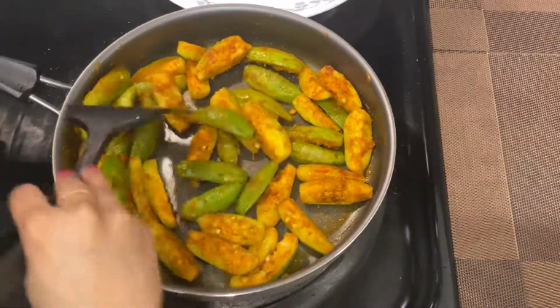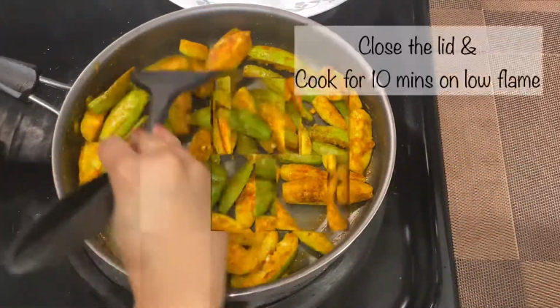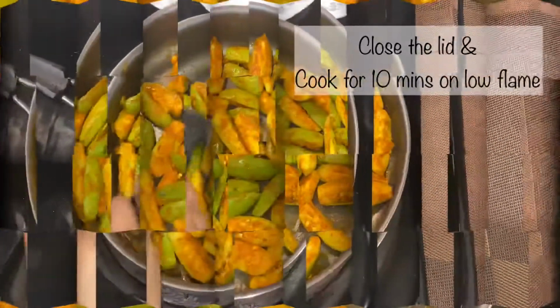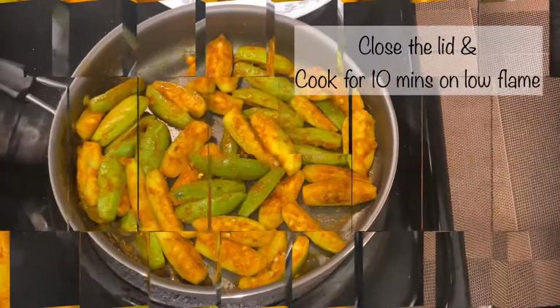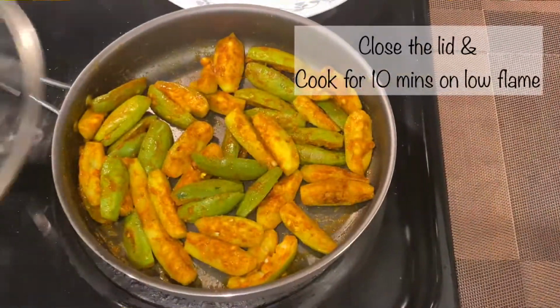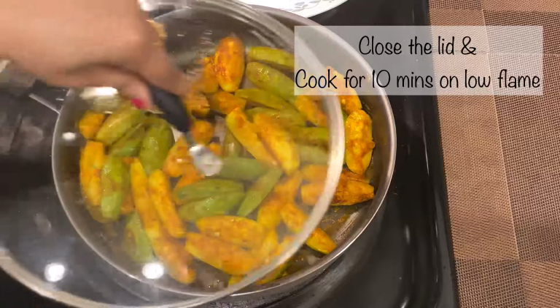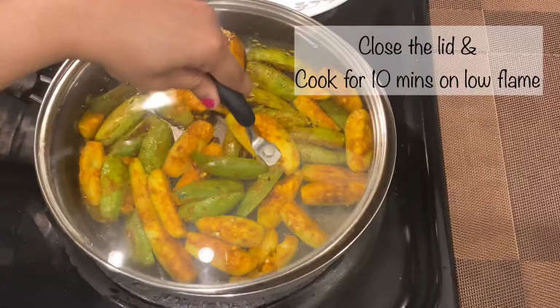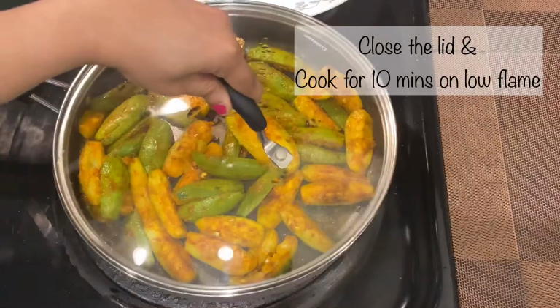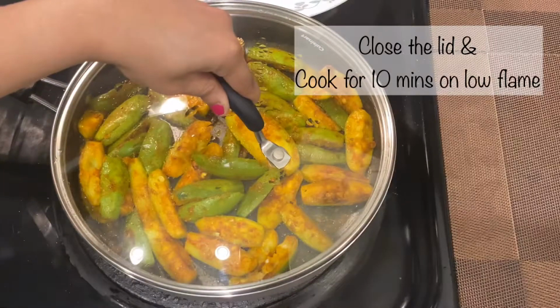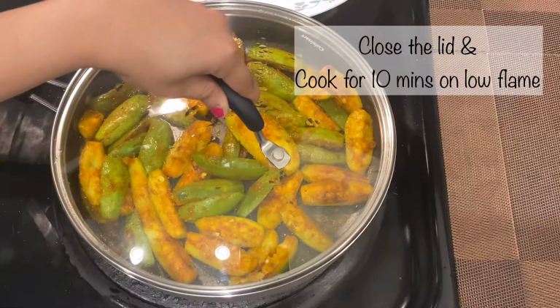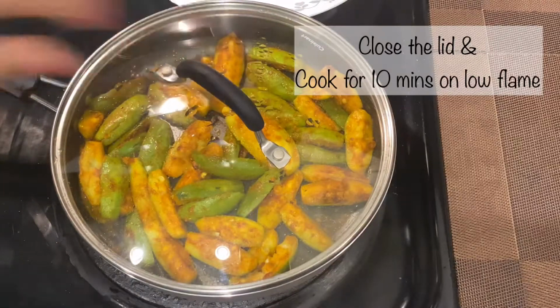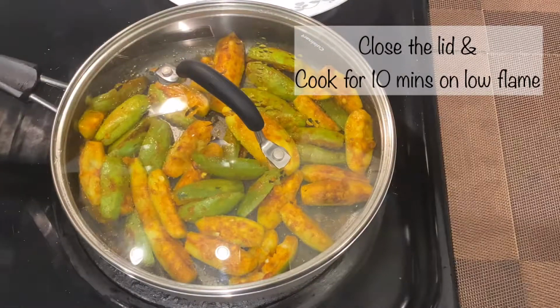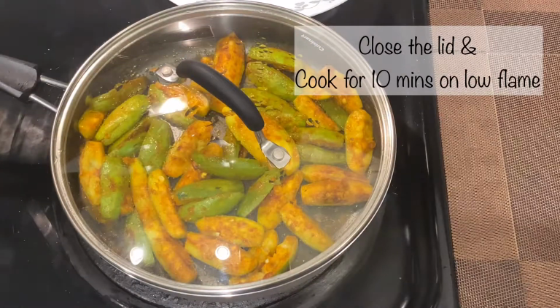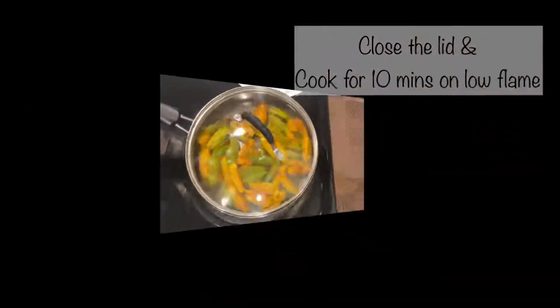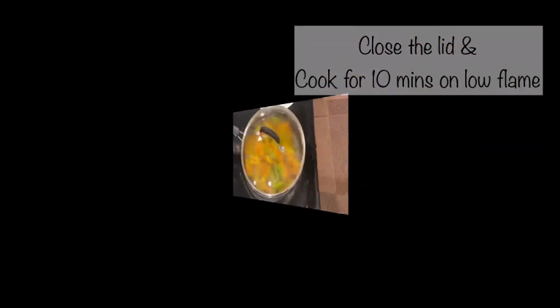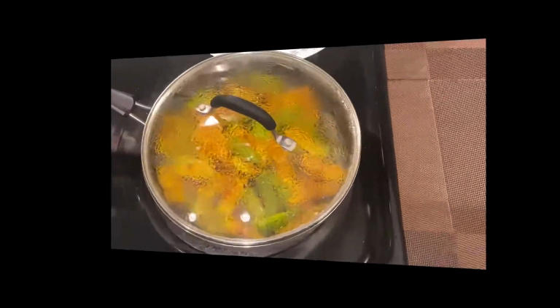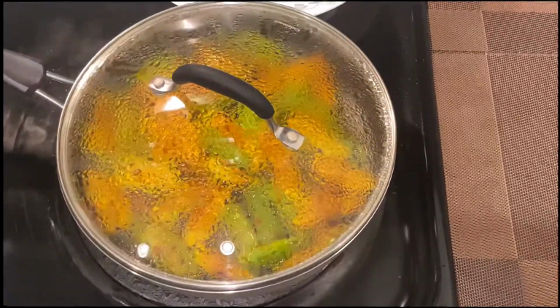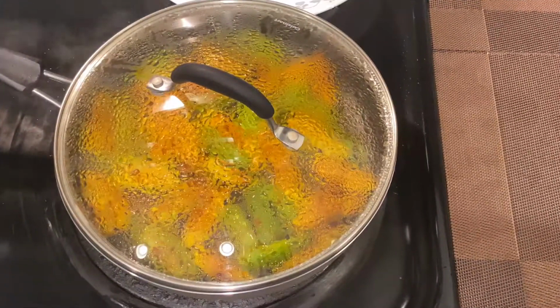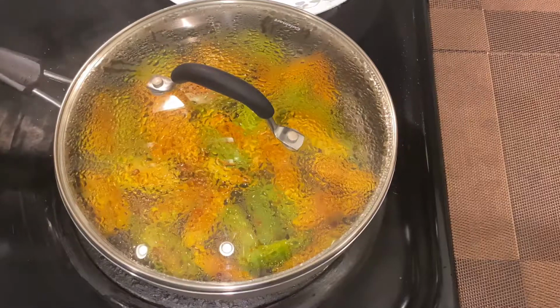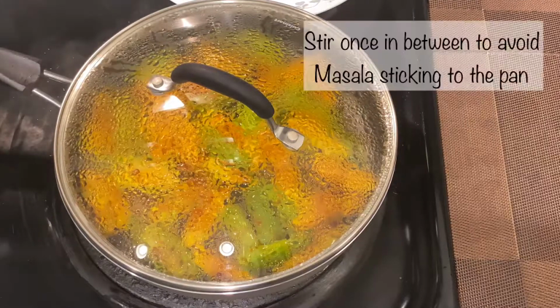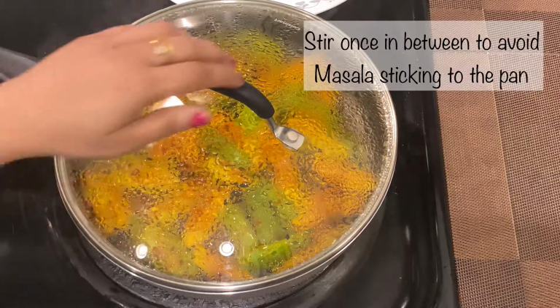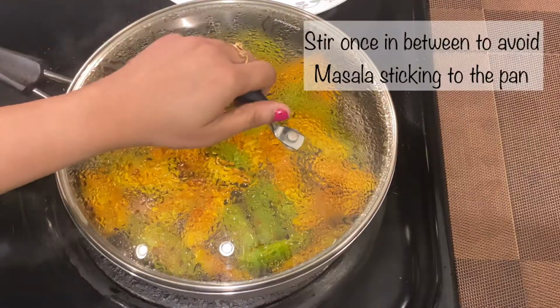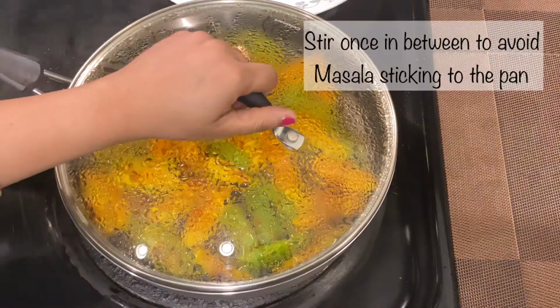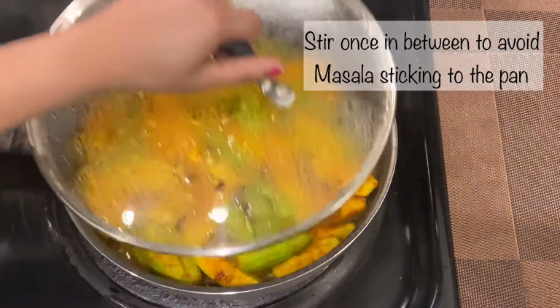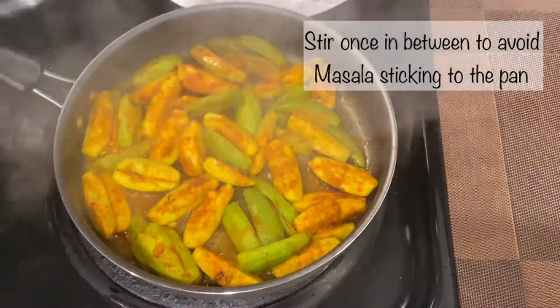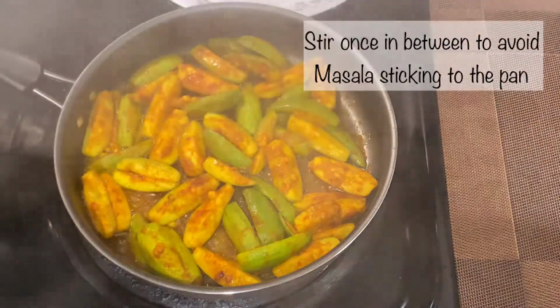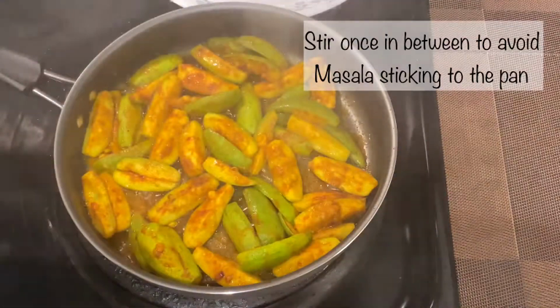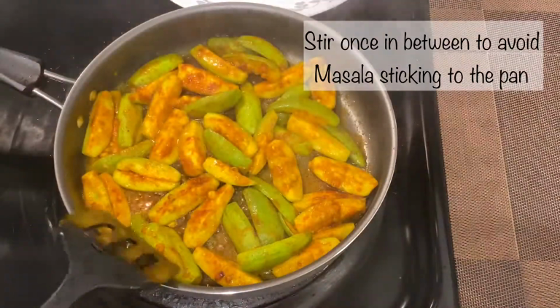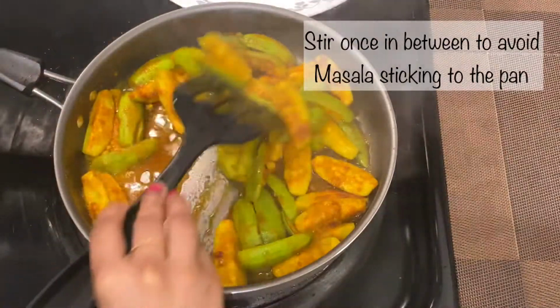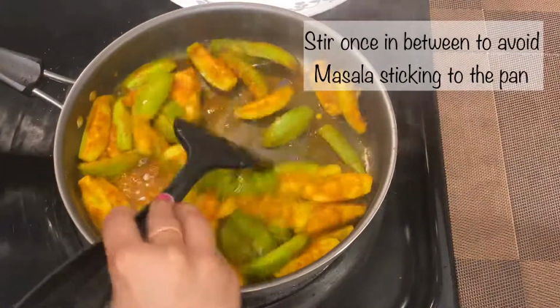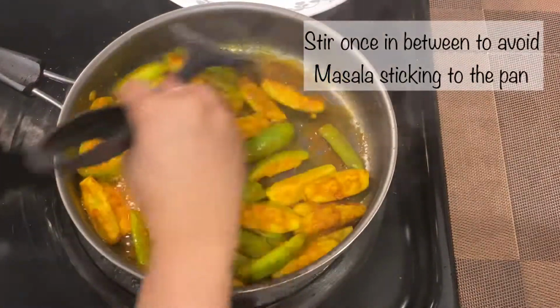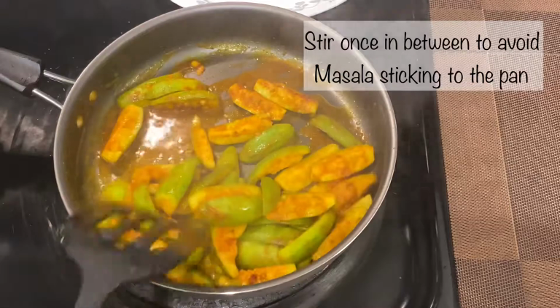Now close the lid and cook for 10 minutes on low flame. Stir once in between to avoid masala sticking to the pan.